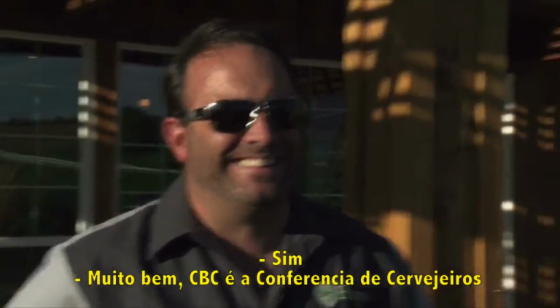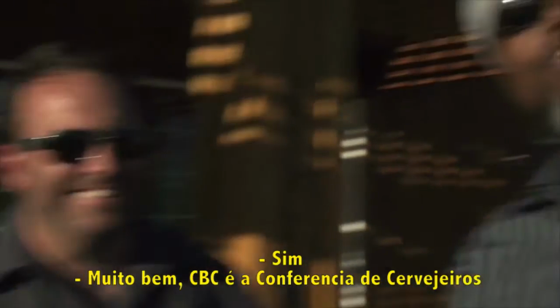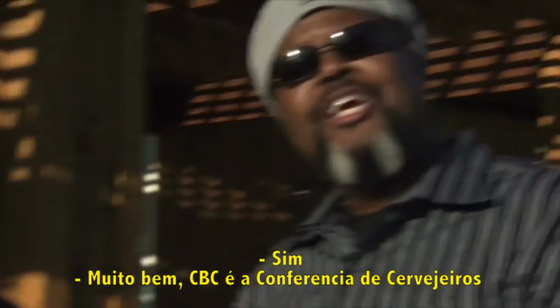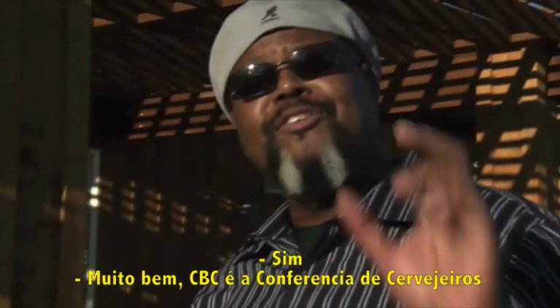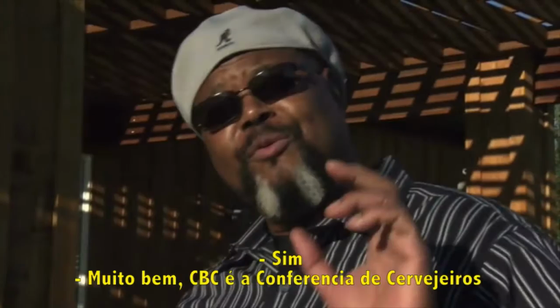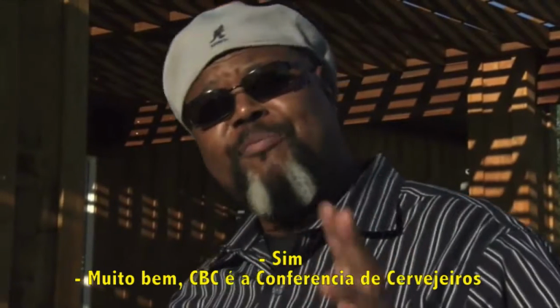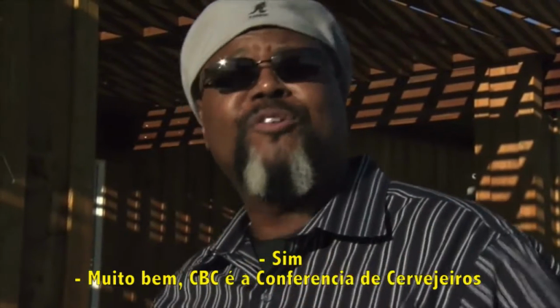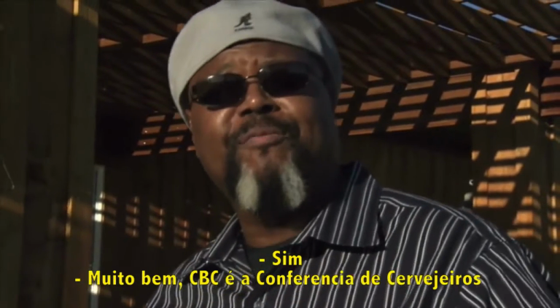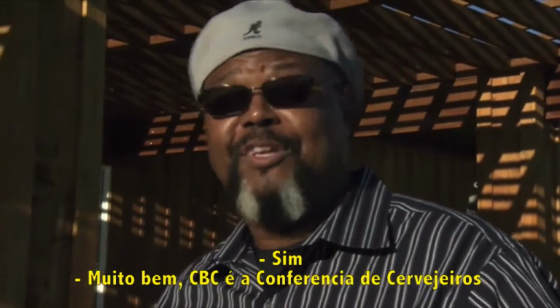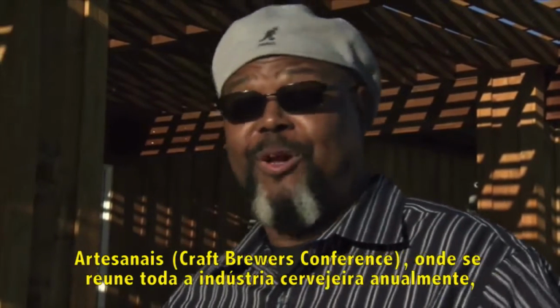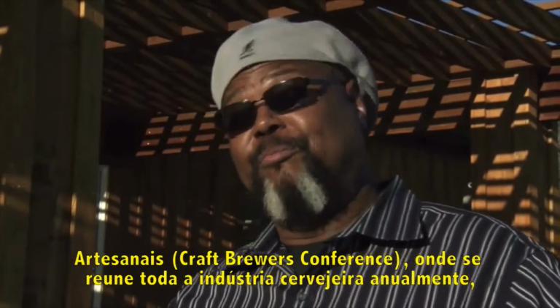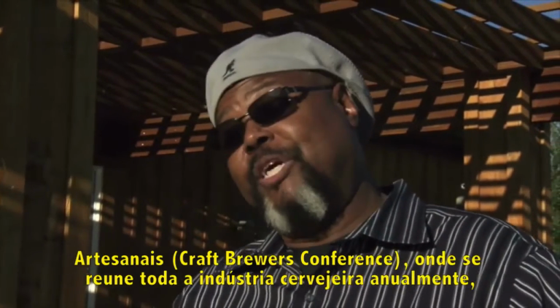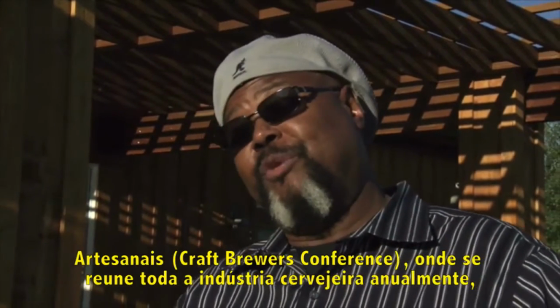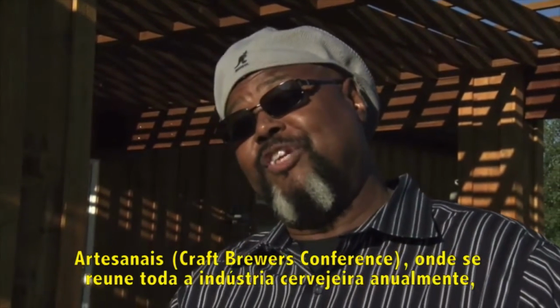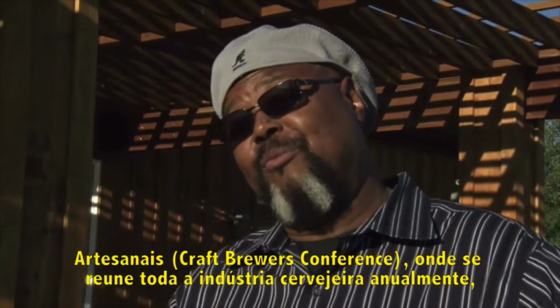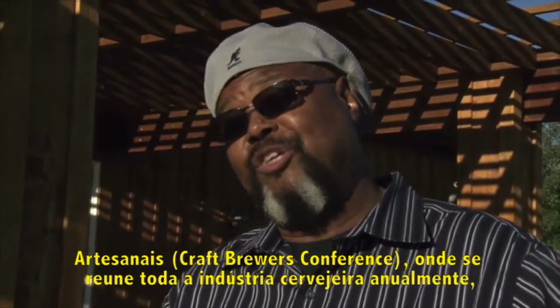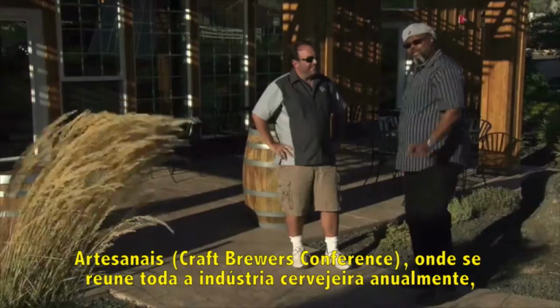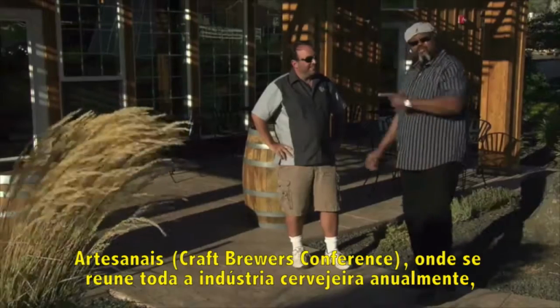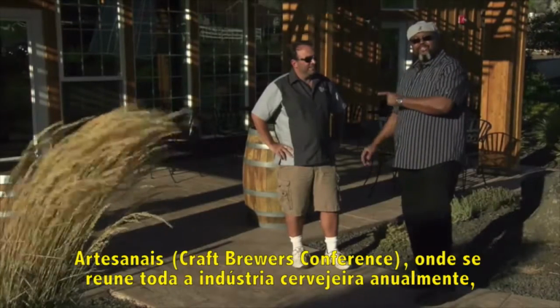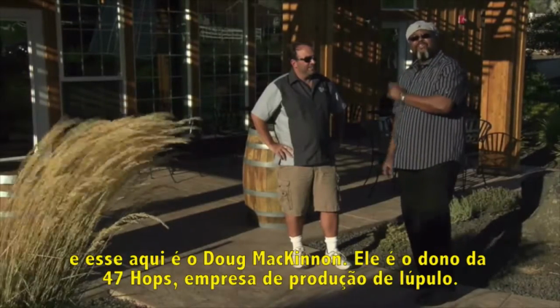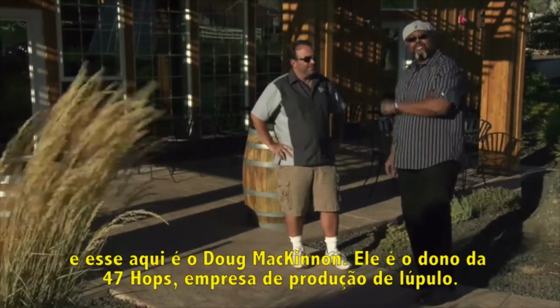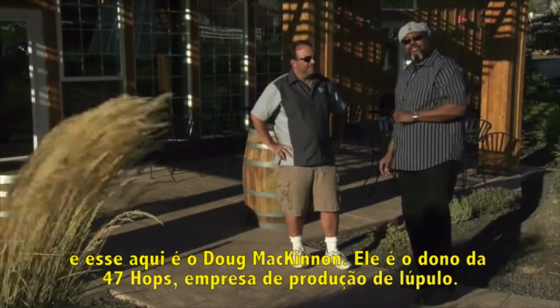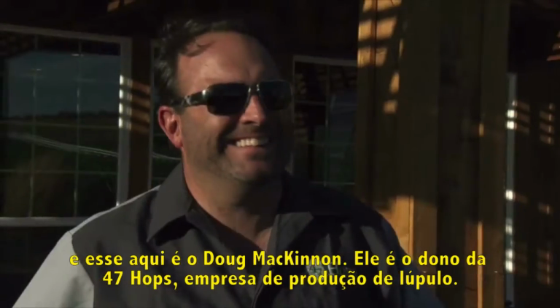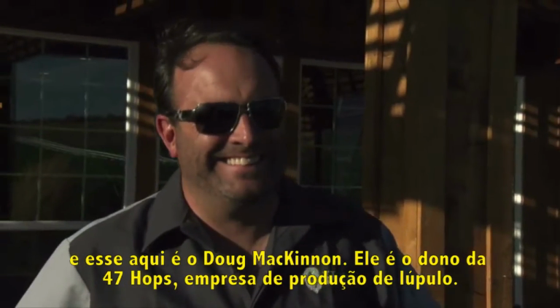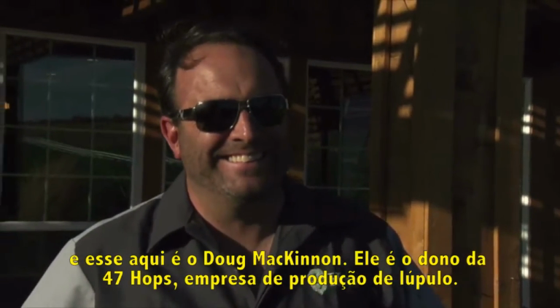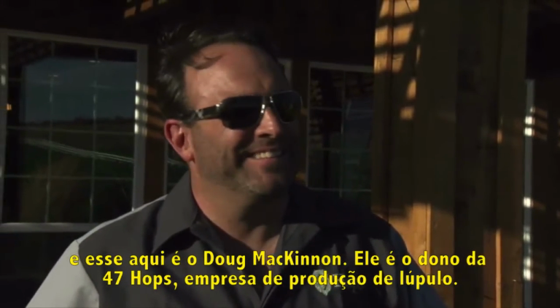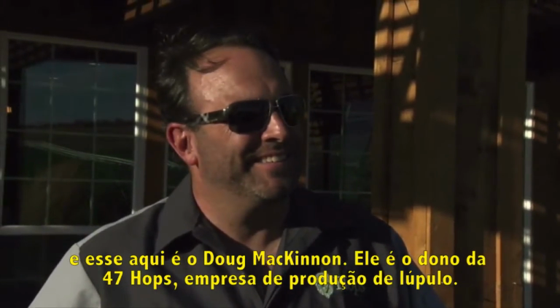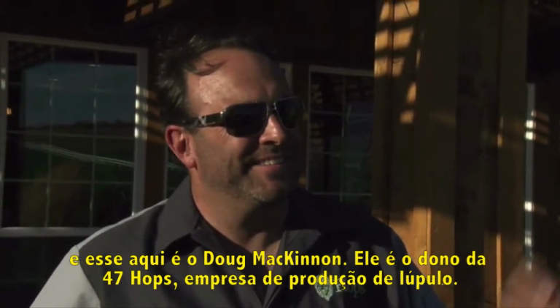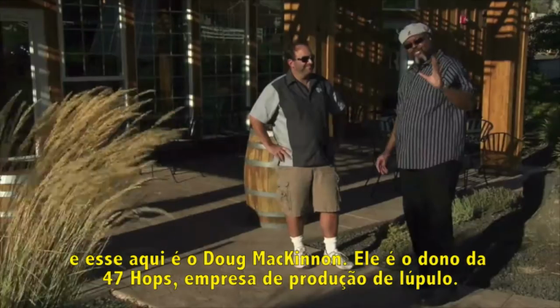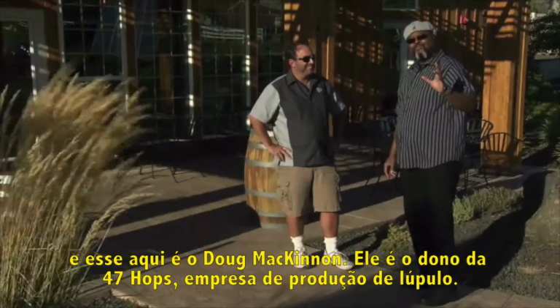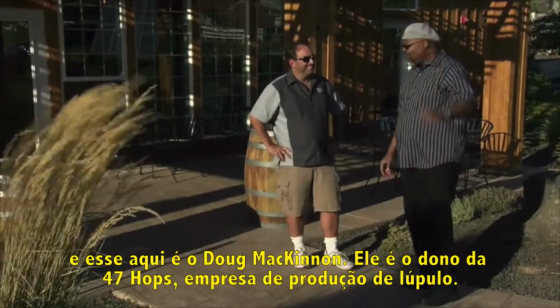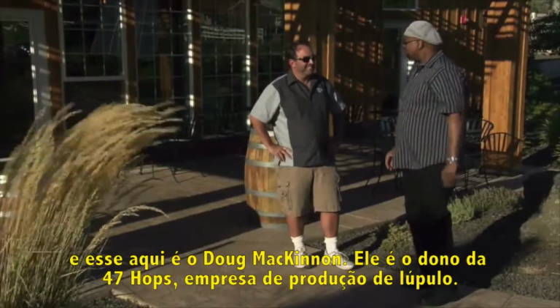CBC is the Craft Brewers Conference — that's where all the brewing industry gets together once a year. And this is Doug McKinnon, owner of 47 Hops Company and a hop merchant.